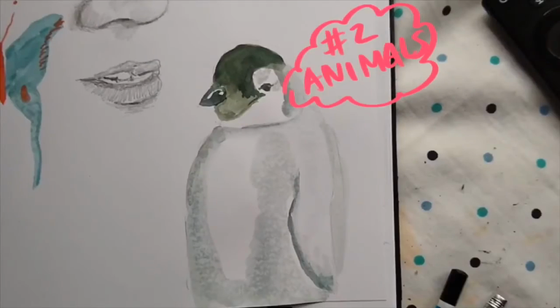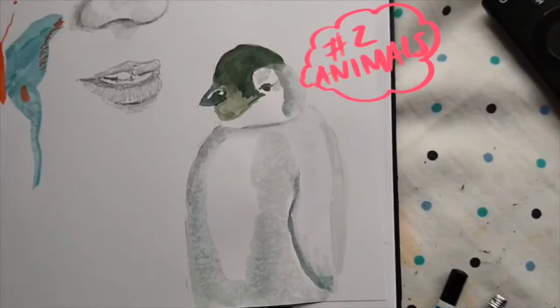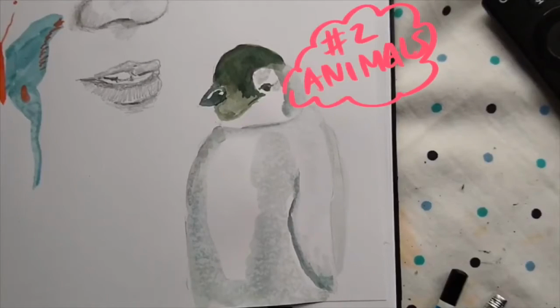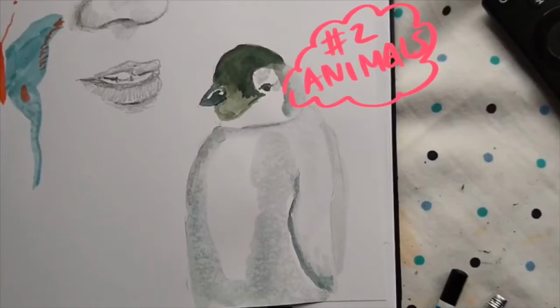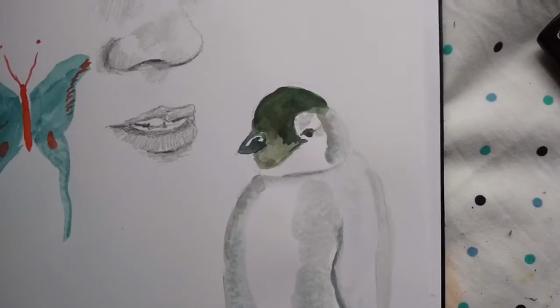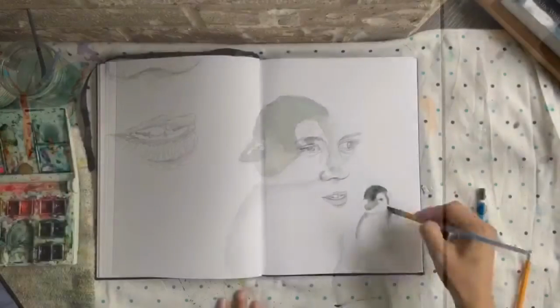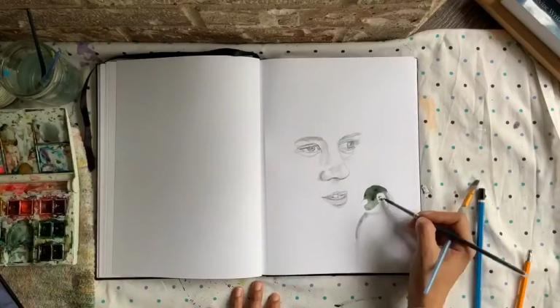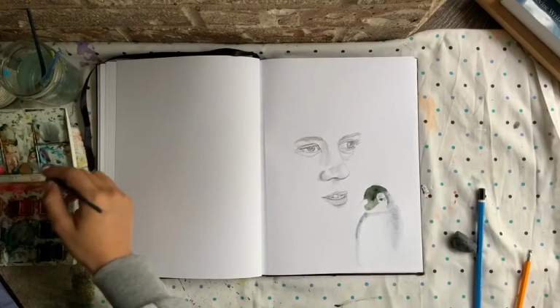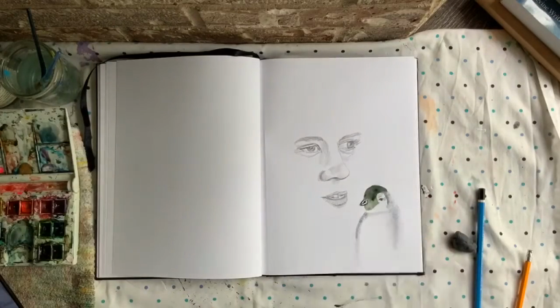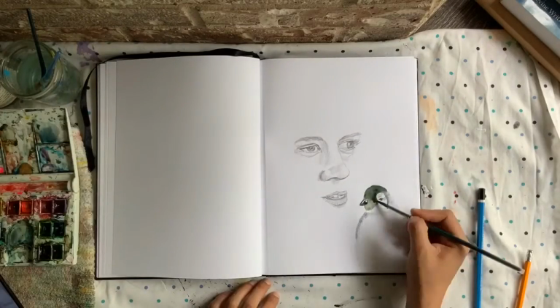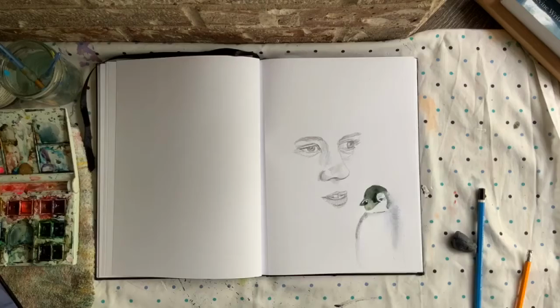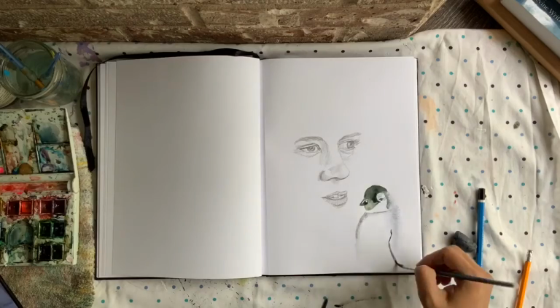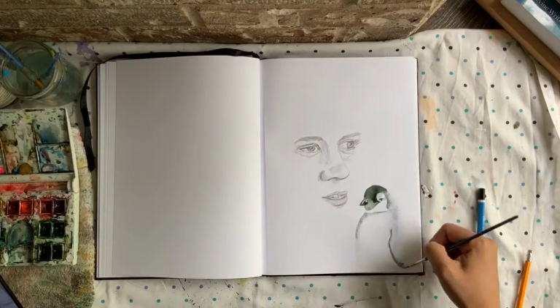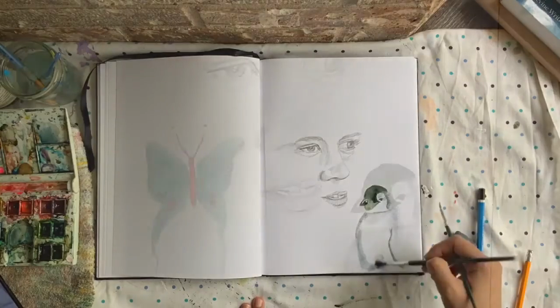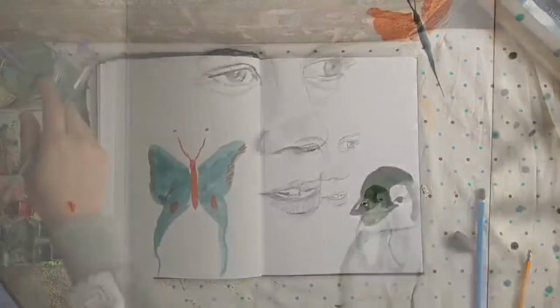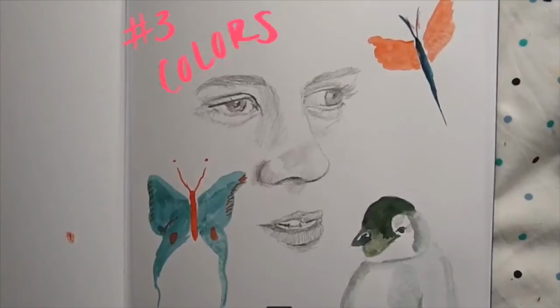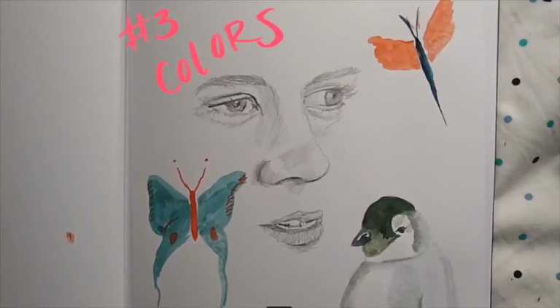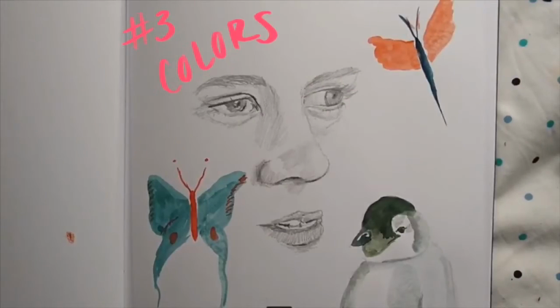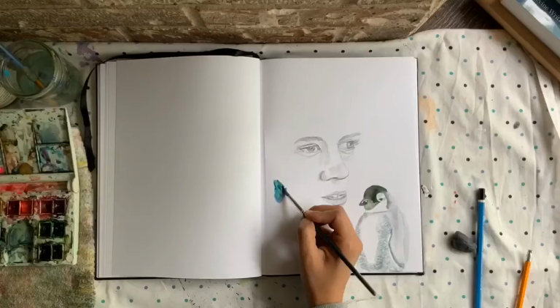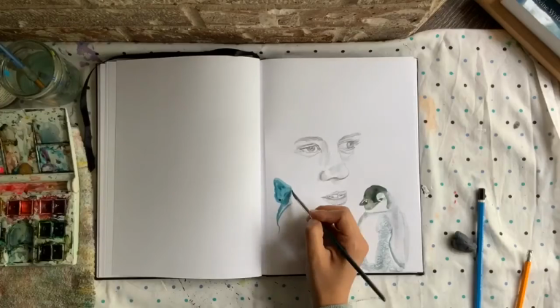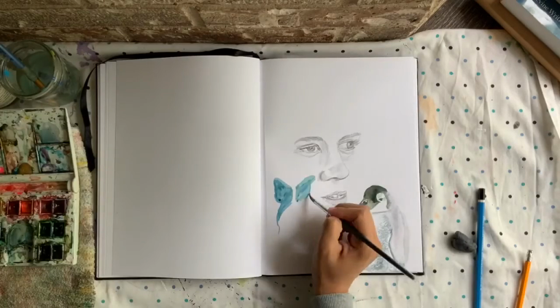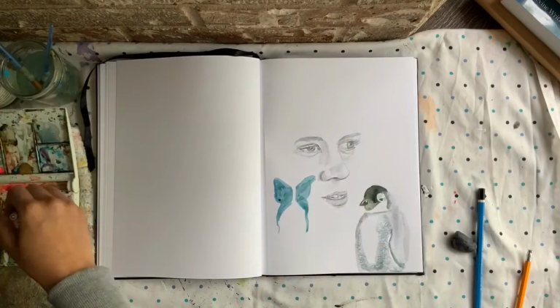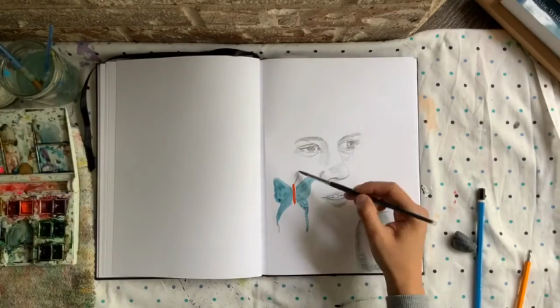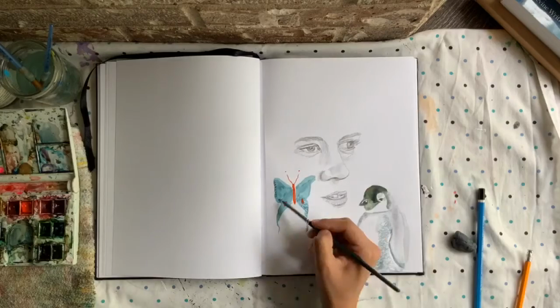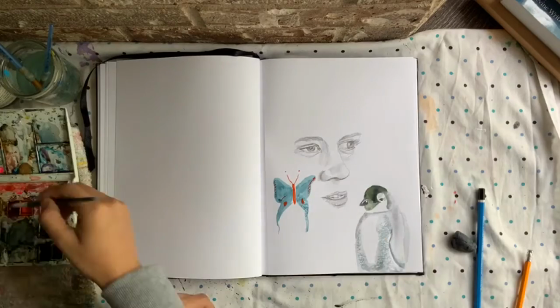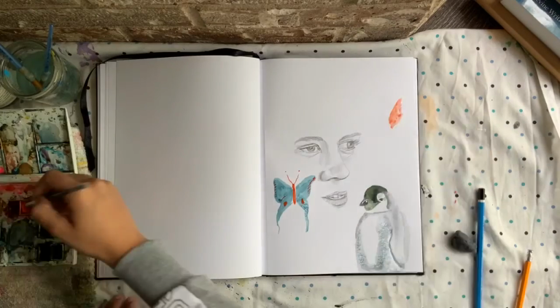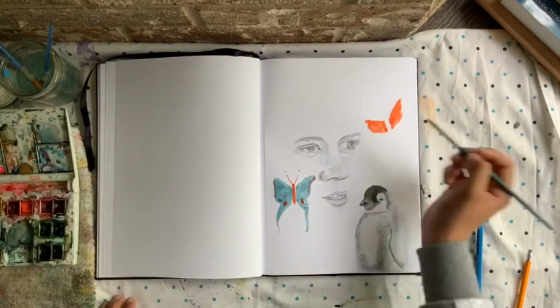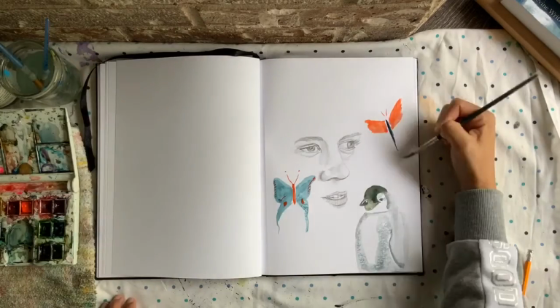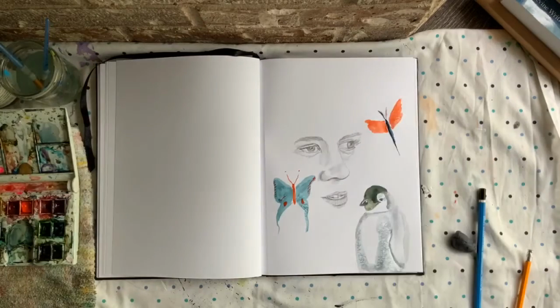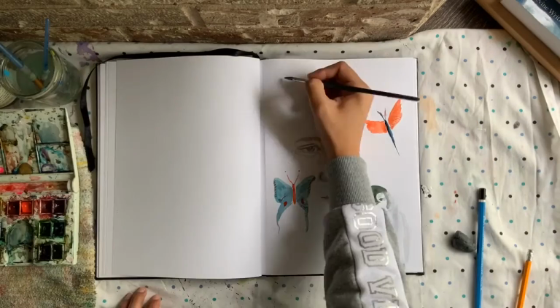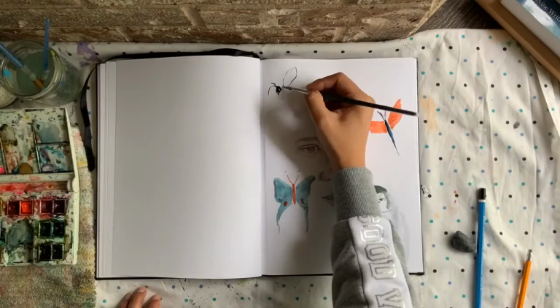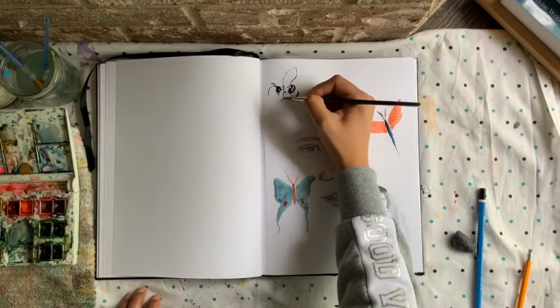Number two: drawing animals. Number three: colors — using colors that you would not usually use and experimenting in your sketchbook.